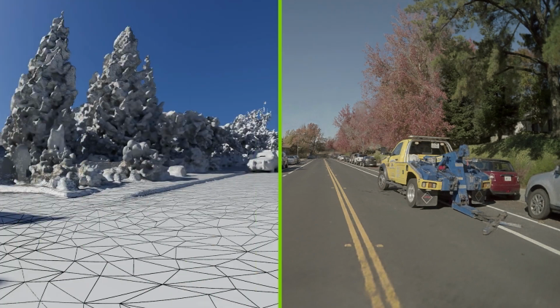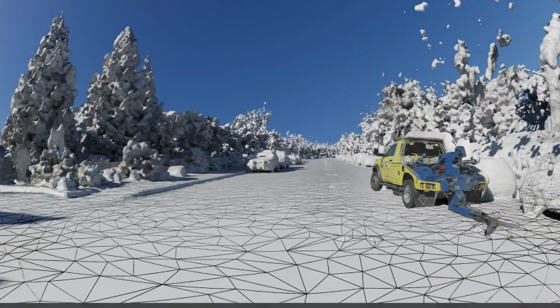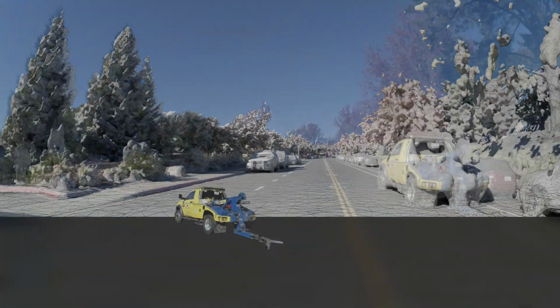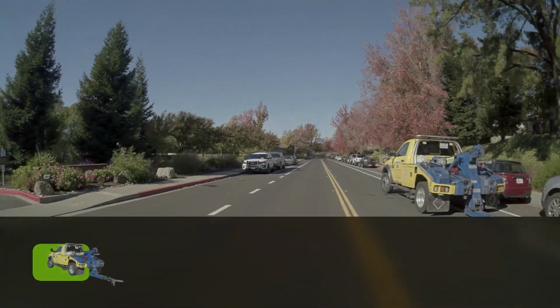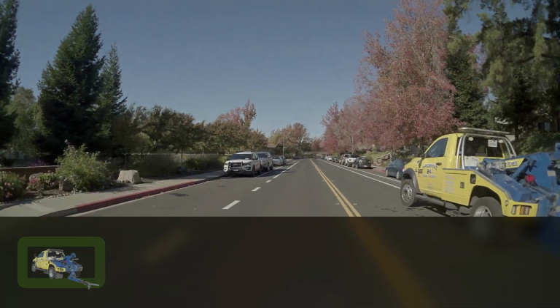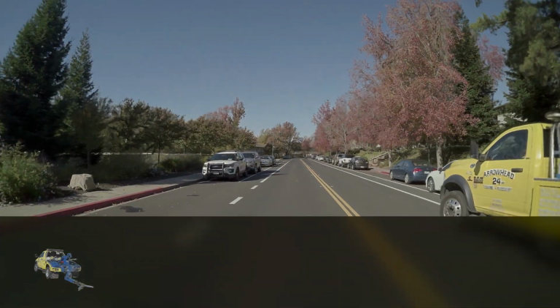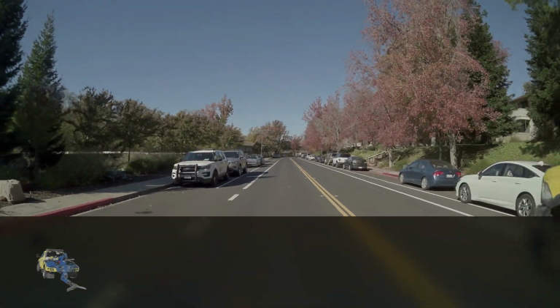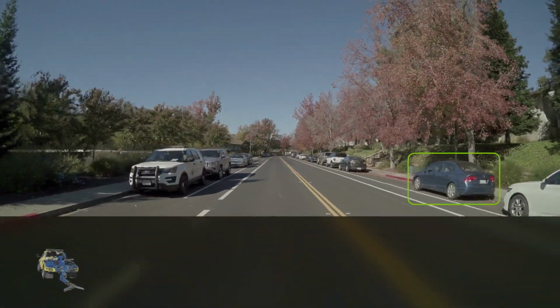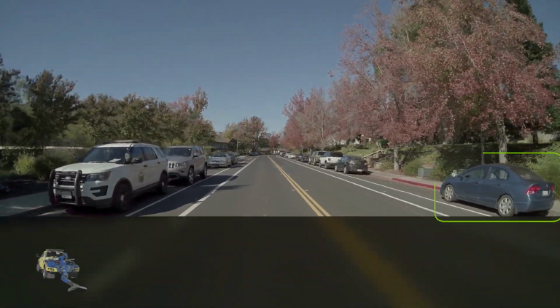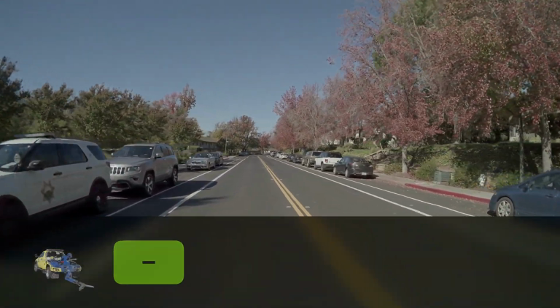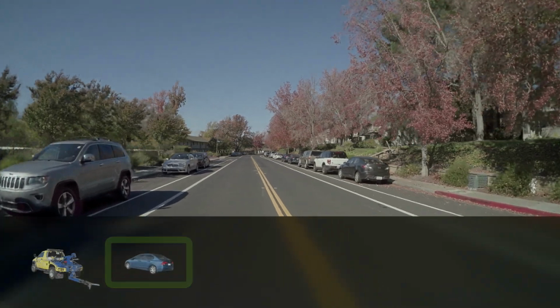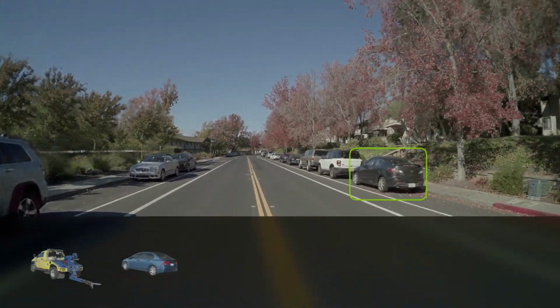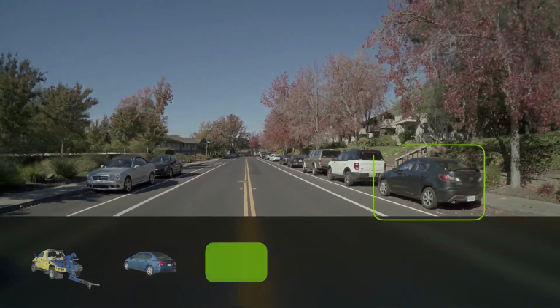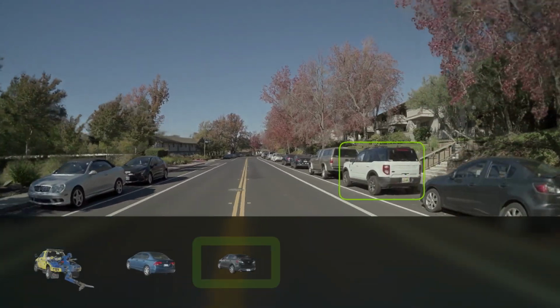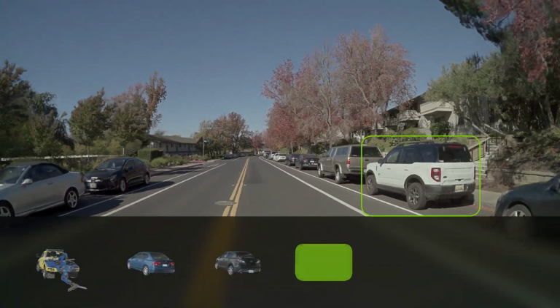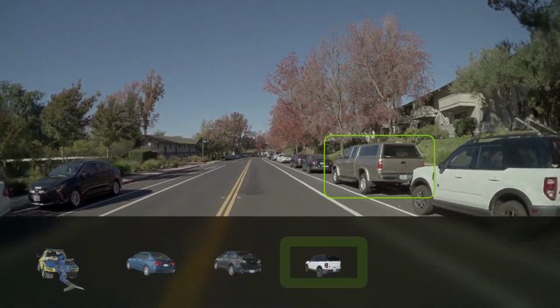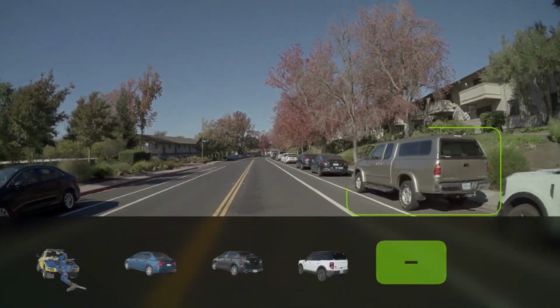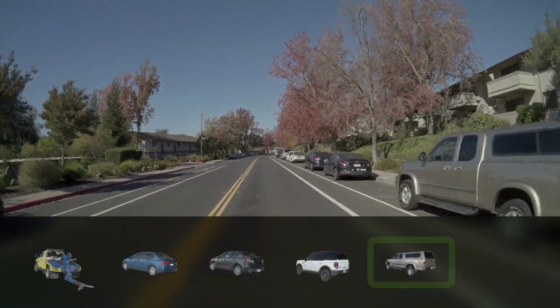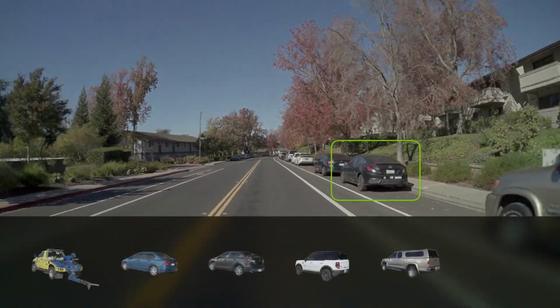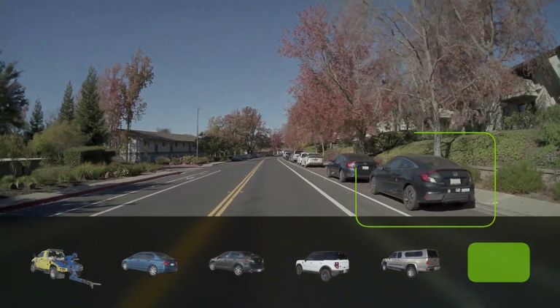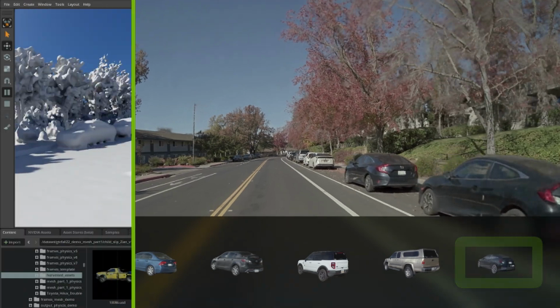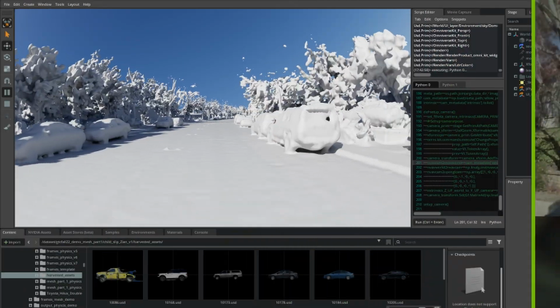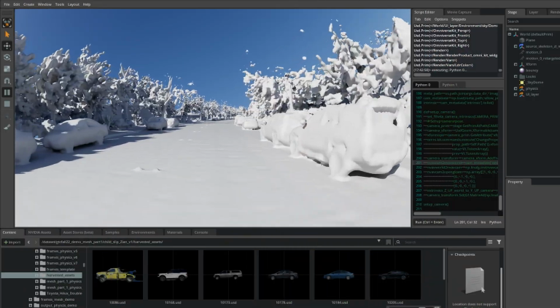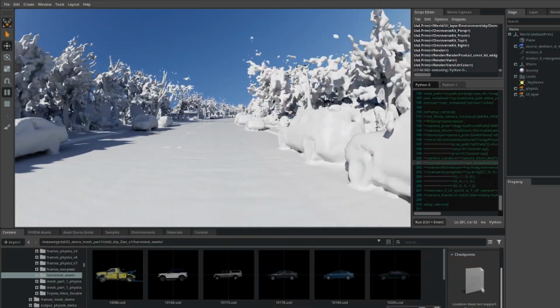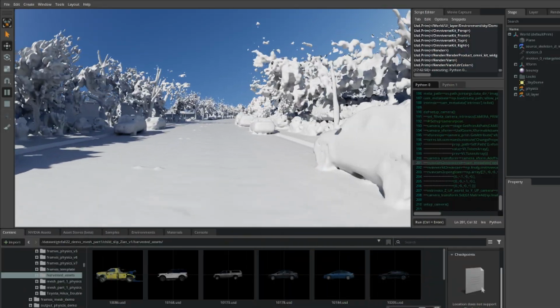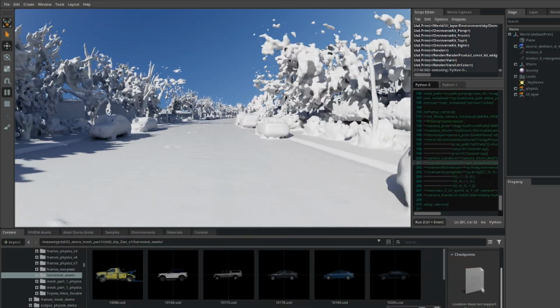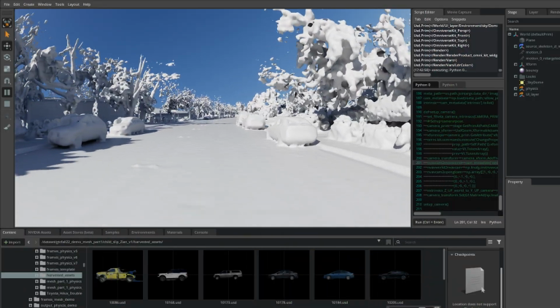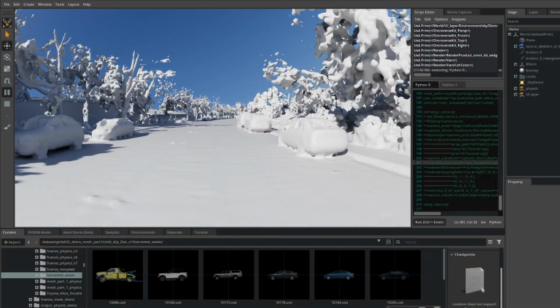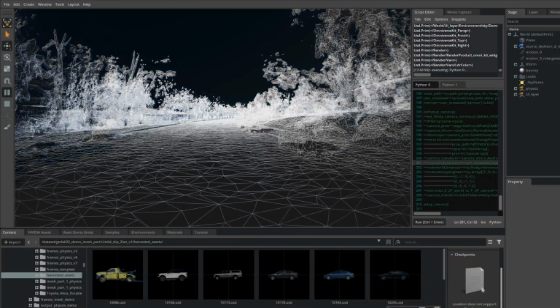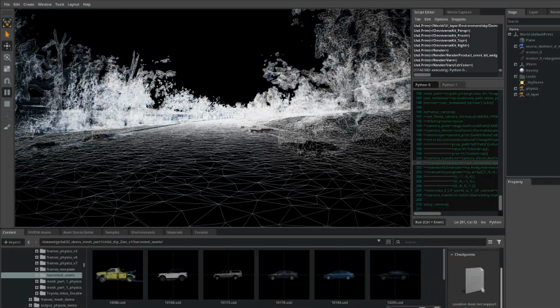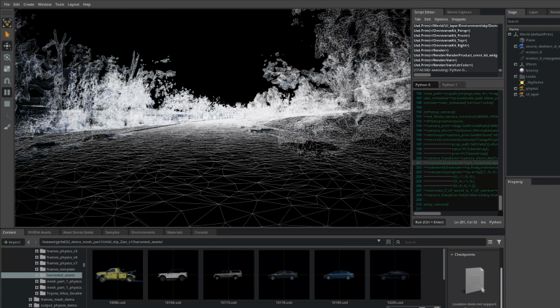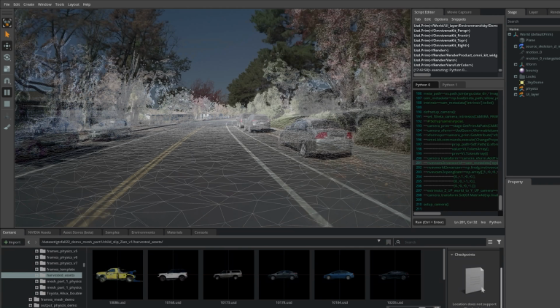Objects are harvested and reconstructed using AI. Large-scale asset and scene libraries are created from real-world drives. The reconstructed scenes and assets are loaded into Omniverse and are ready to use in DriveSim.